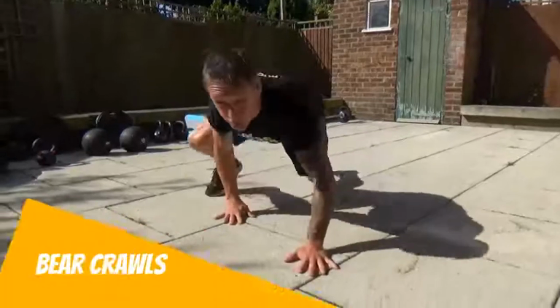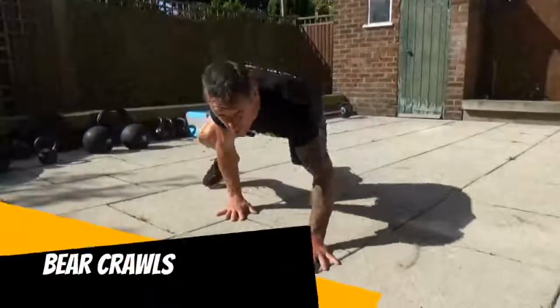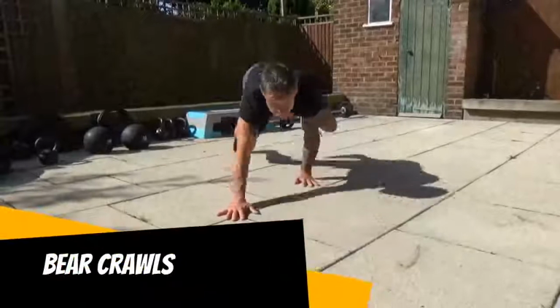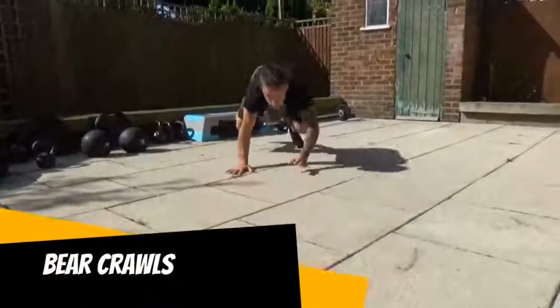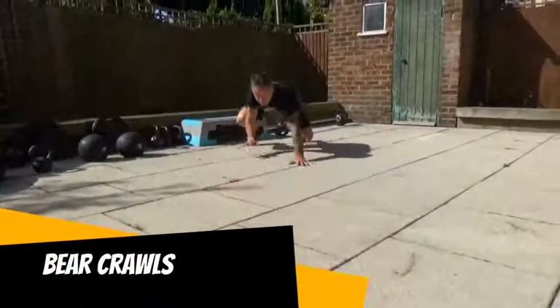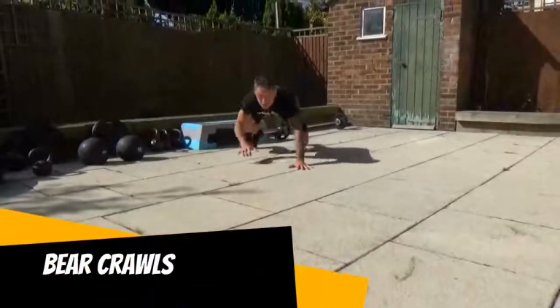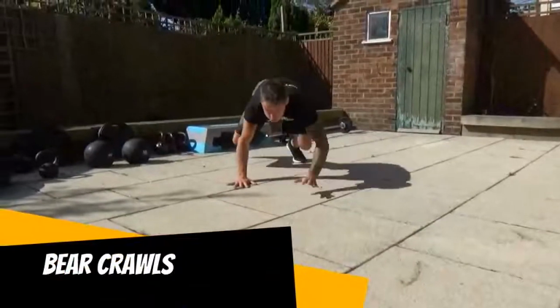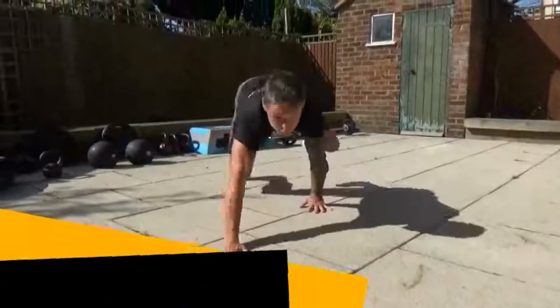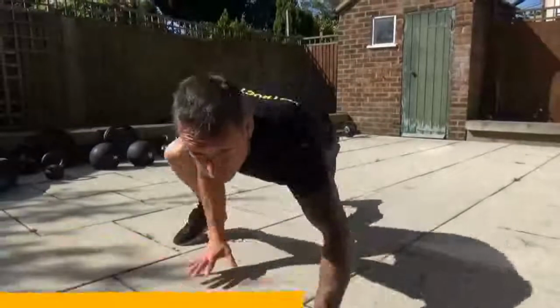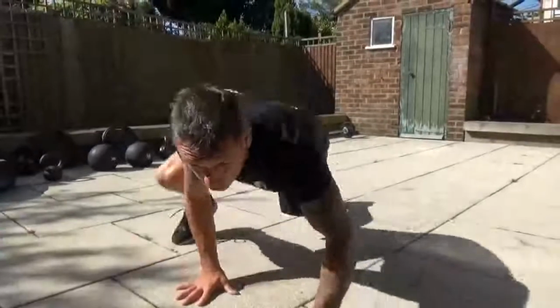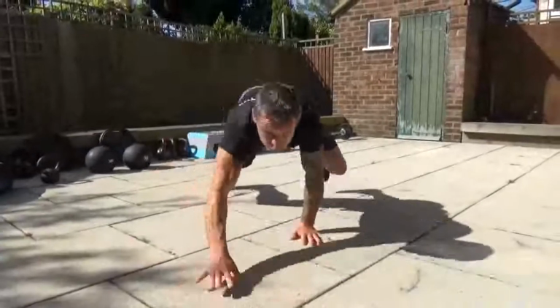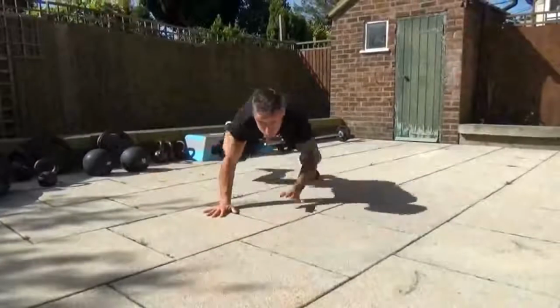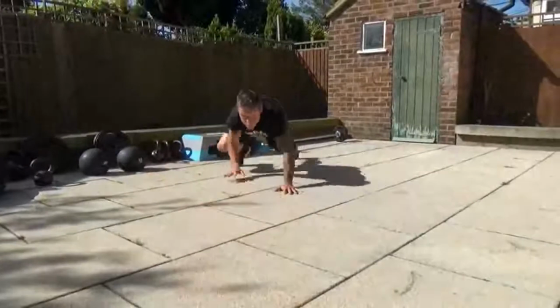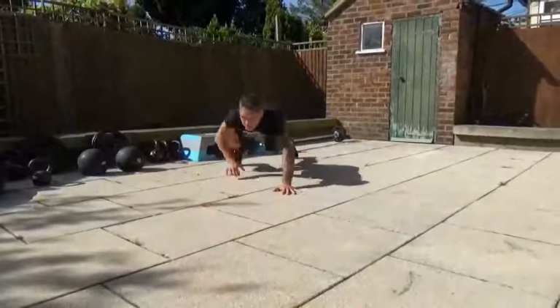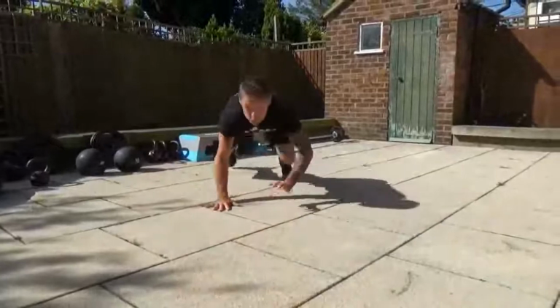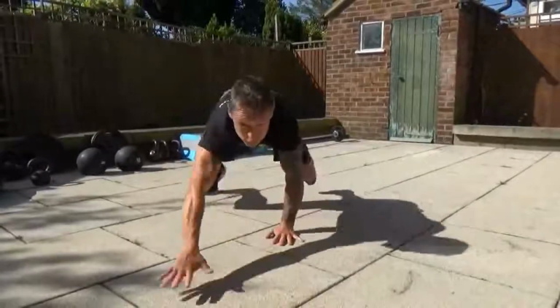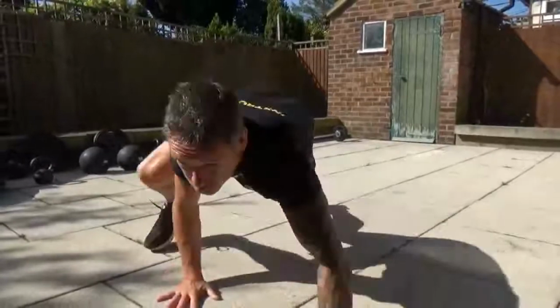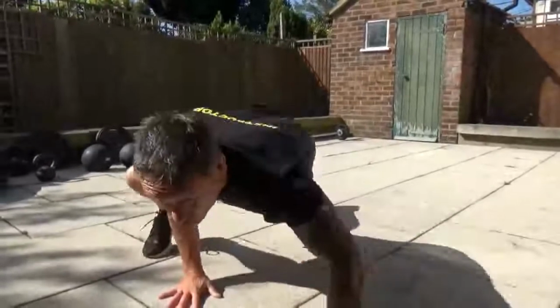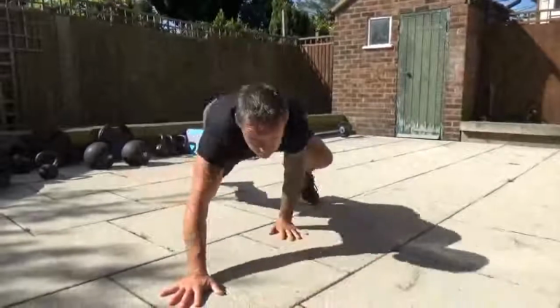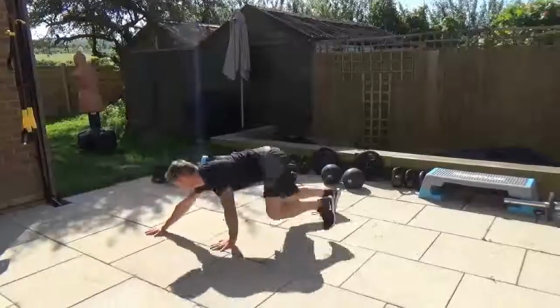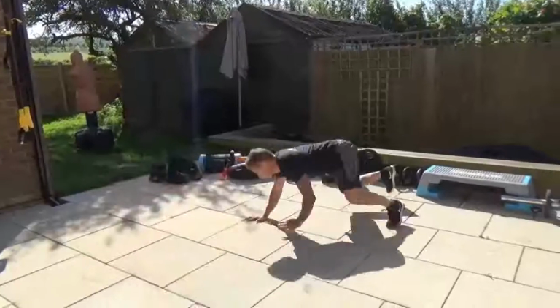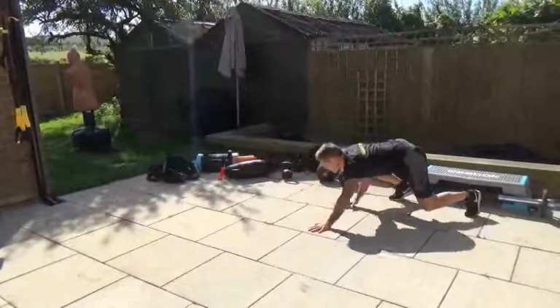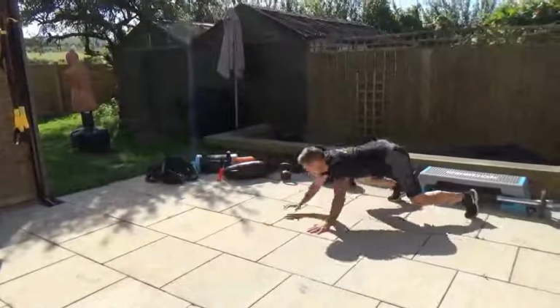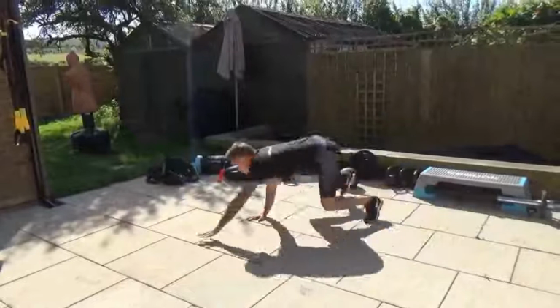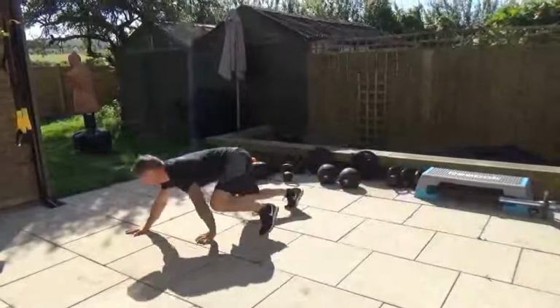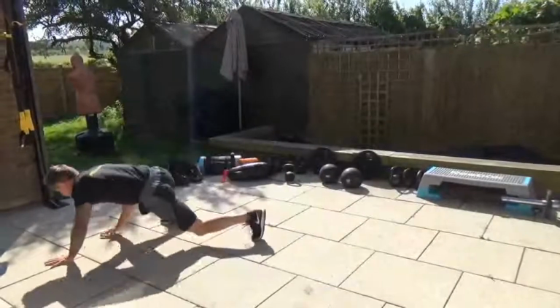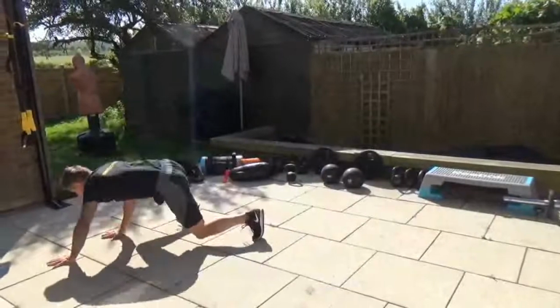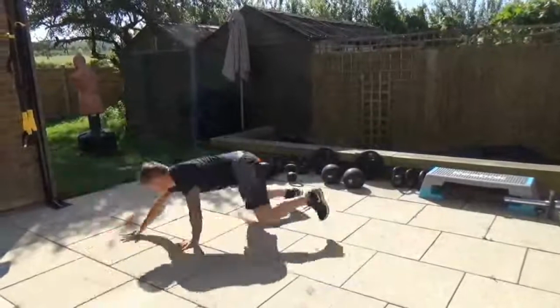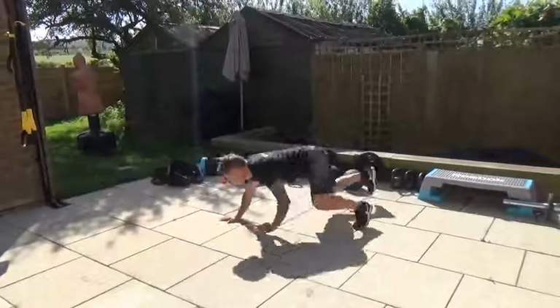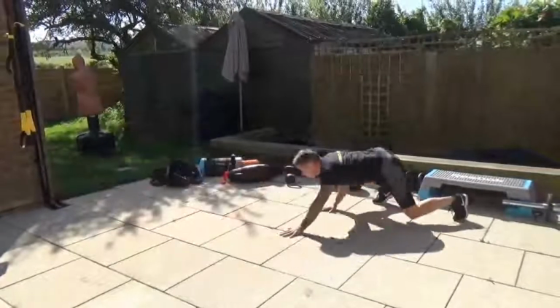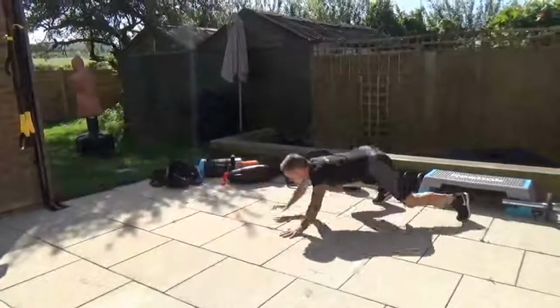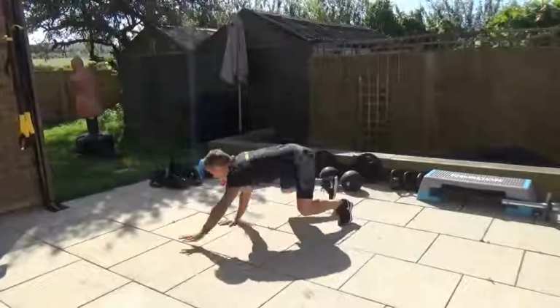The bear crawl. It's a fast, dynamic crawl across the floor. Alternate the arms and legs, keep nice and low — dynamic movement all the way through.